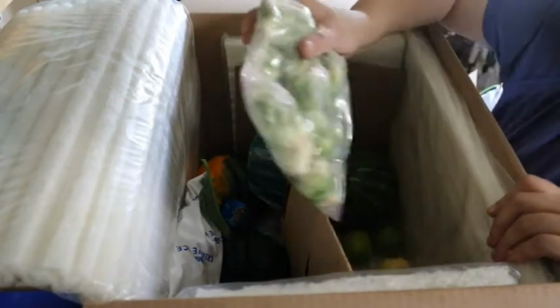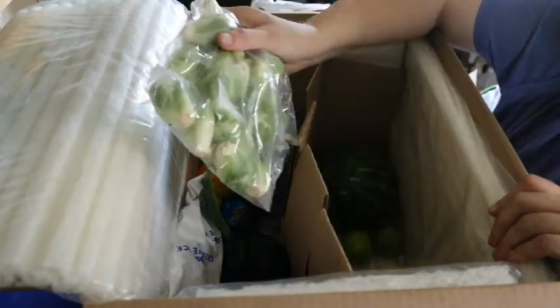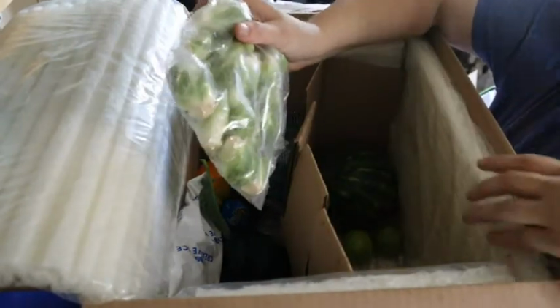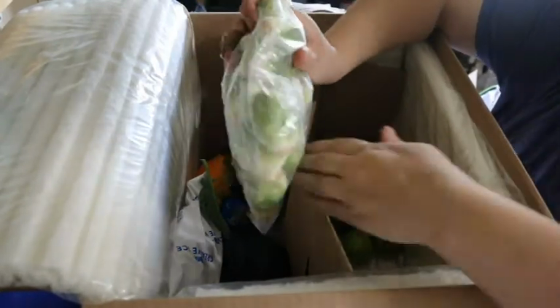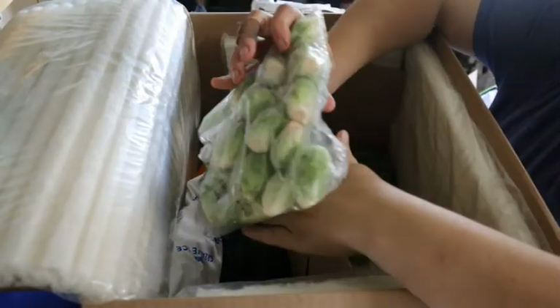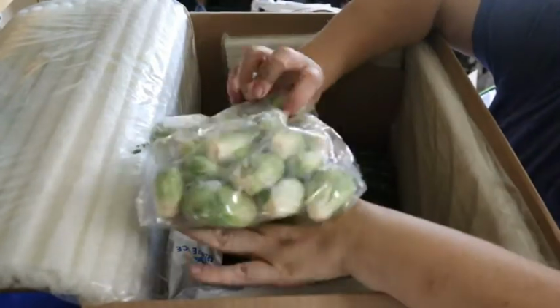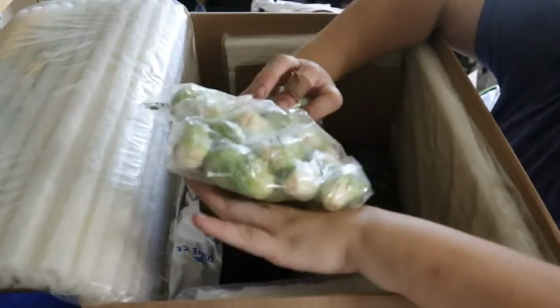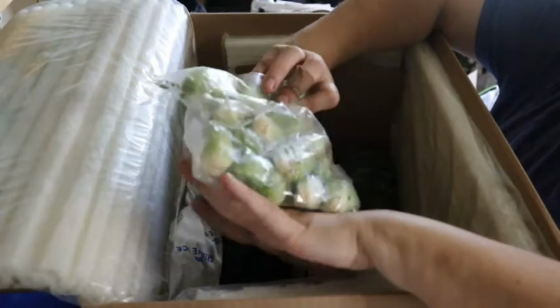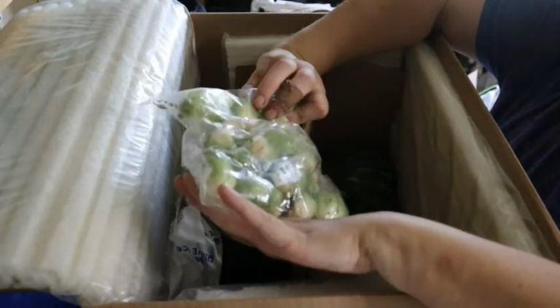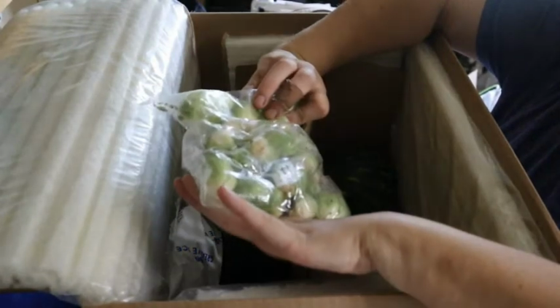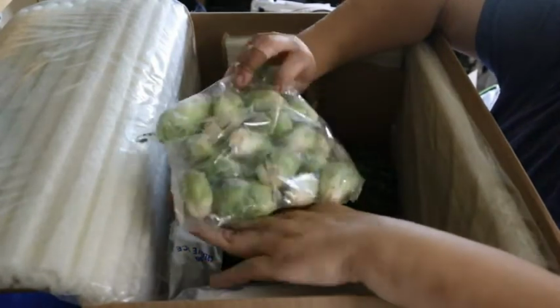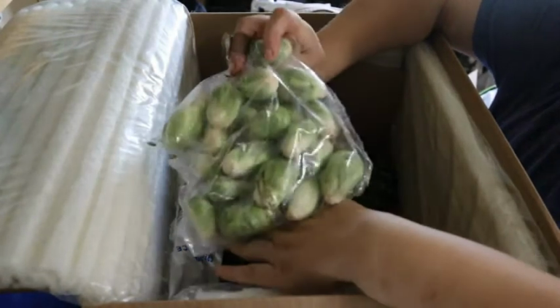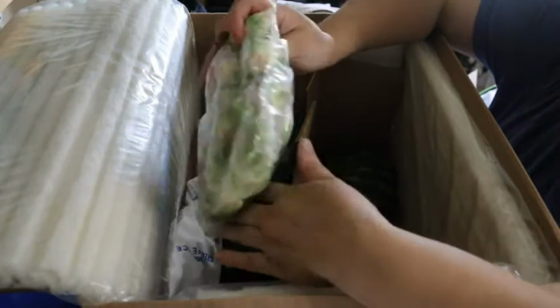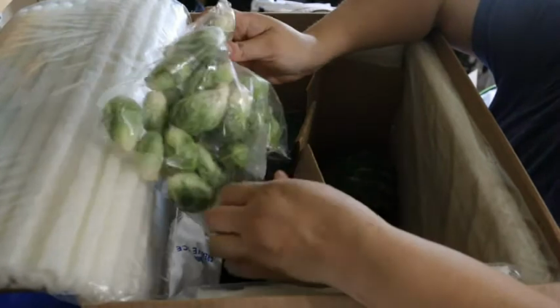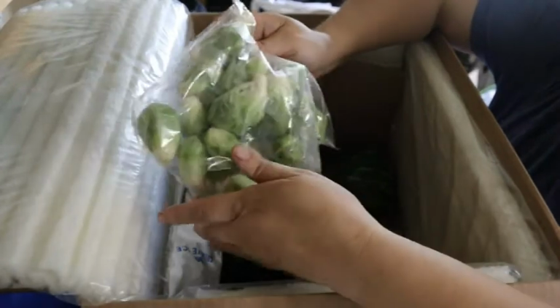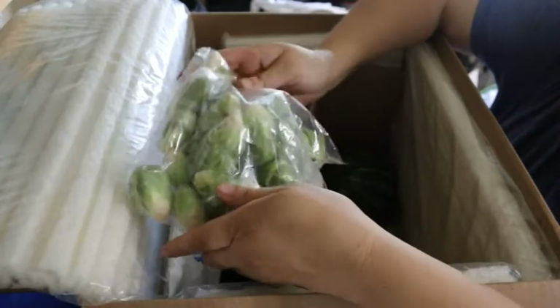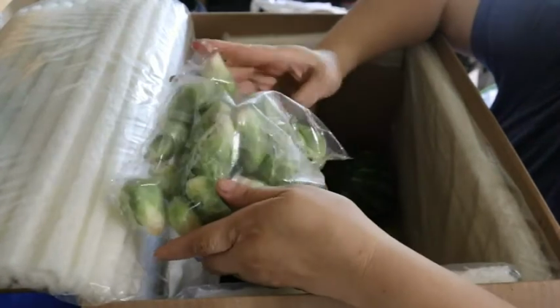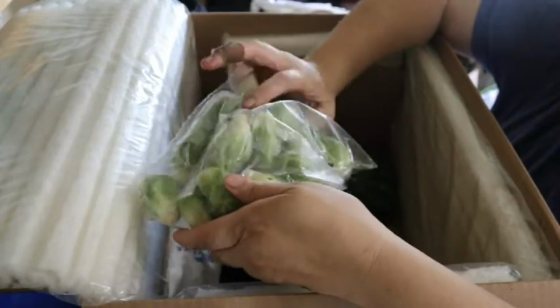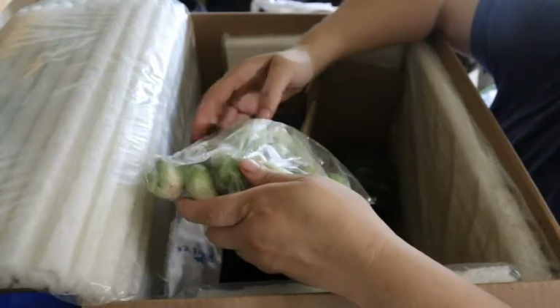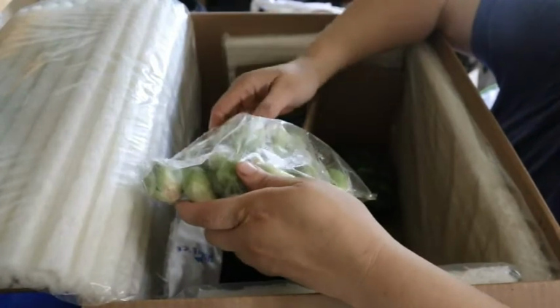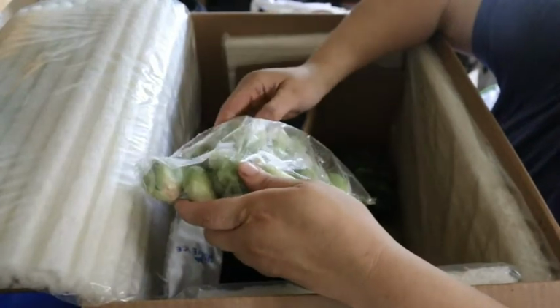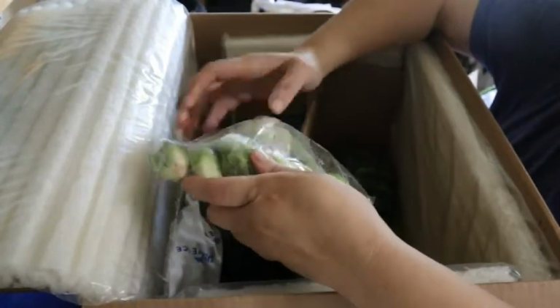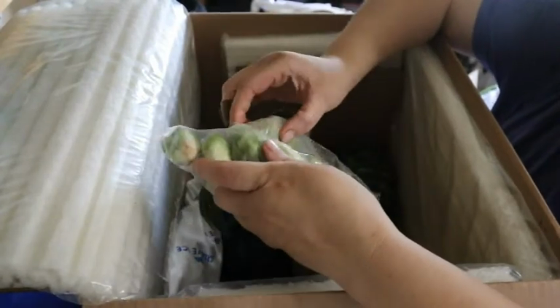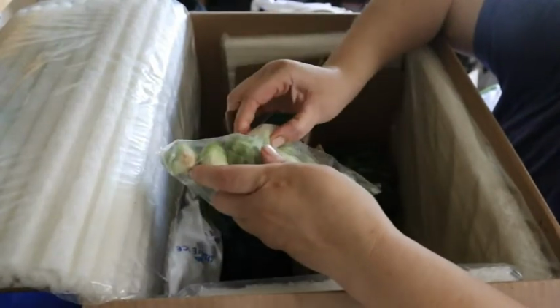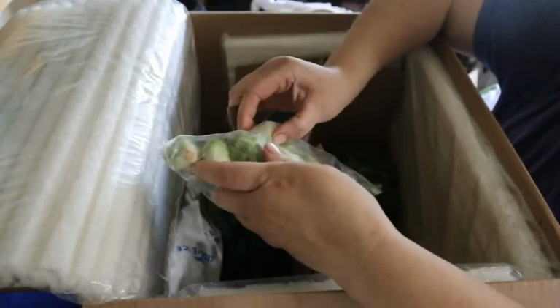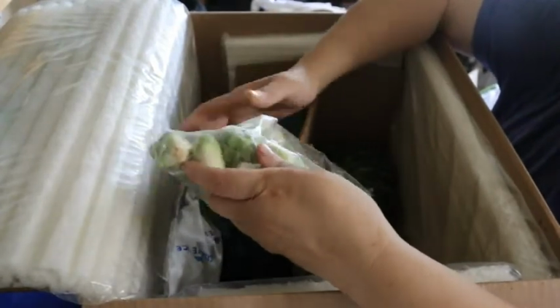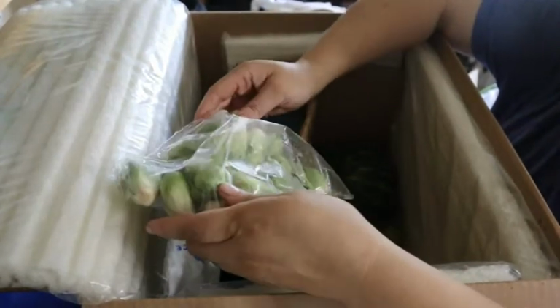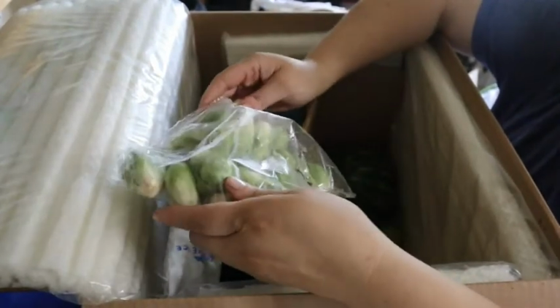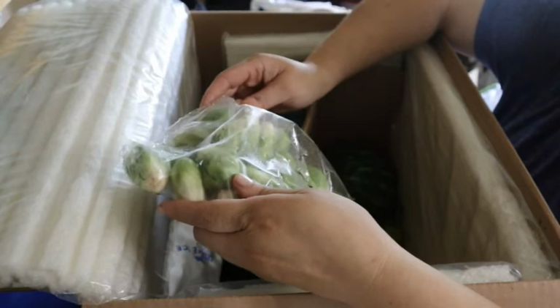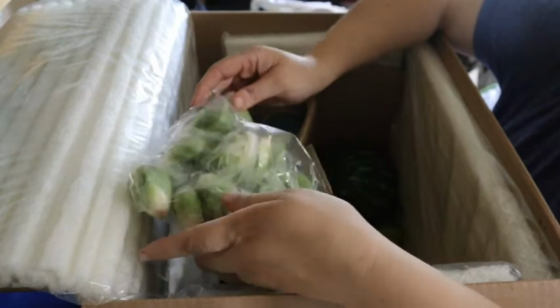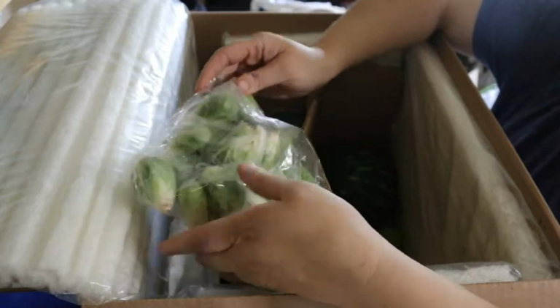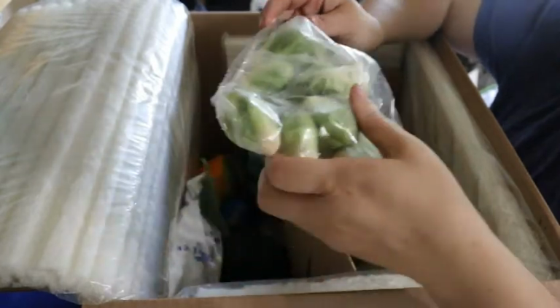Some more Brussels sprouts. Again, this bag looks very, very good — these are still quite firm, not mushy. Very good quality.